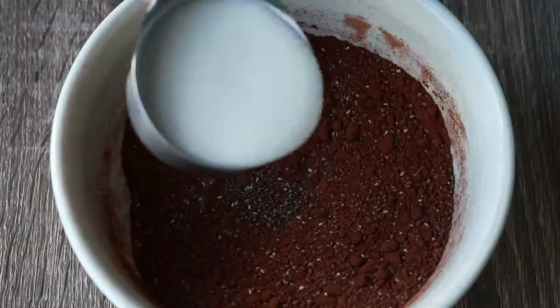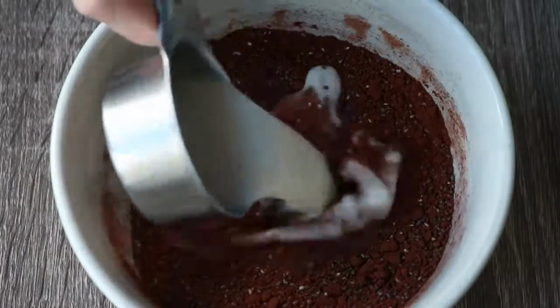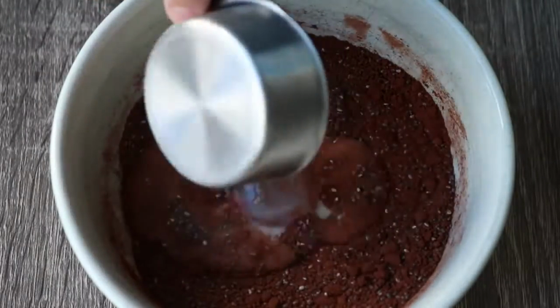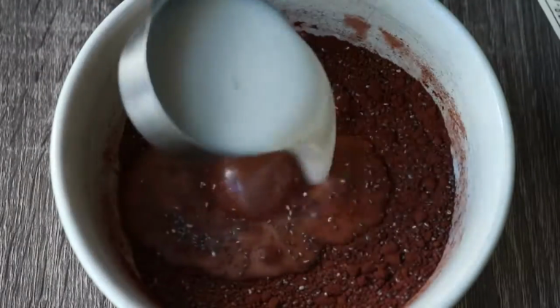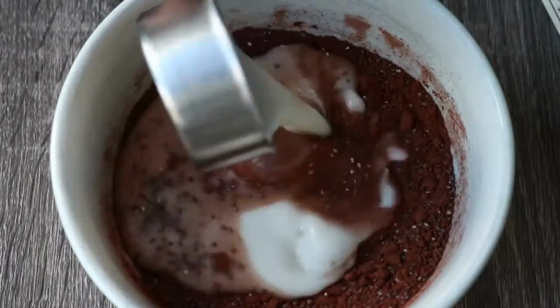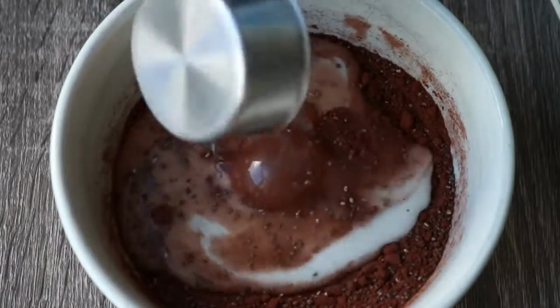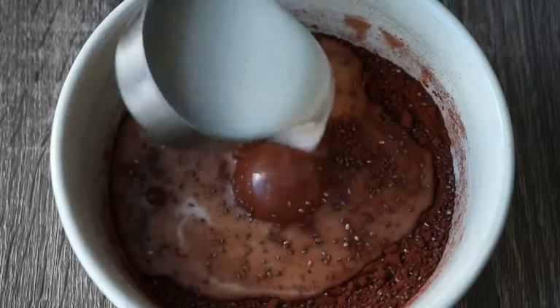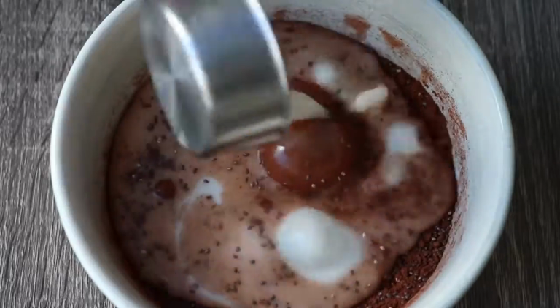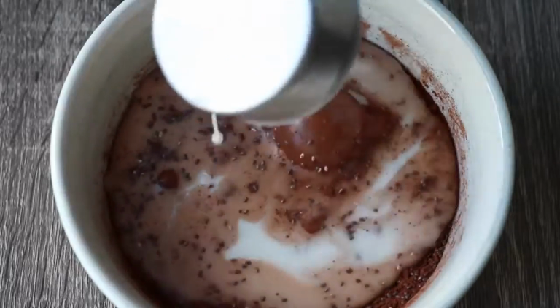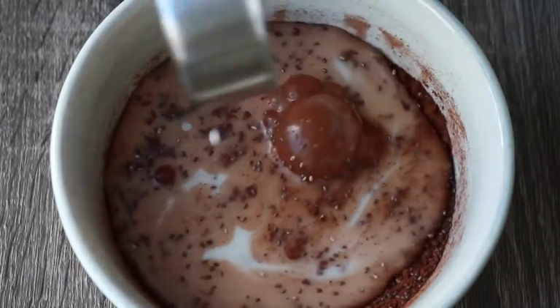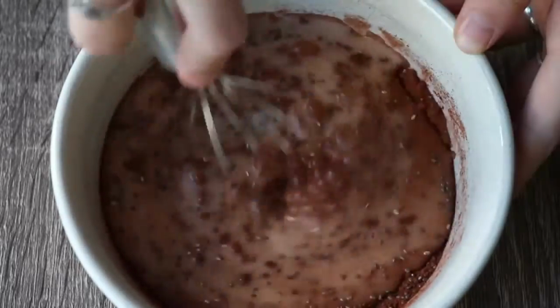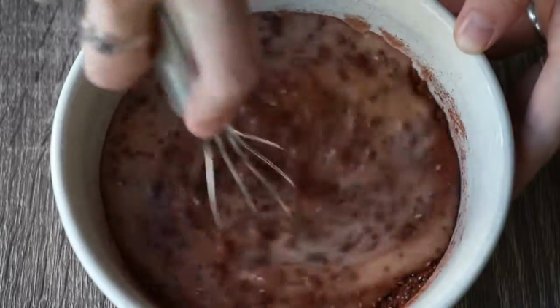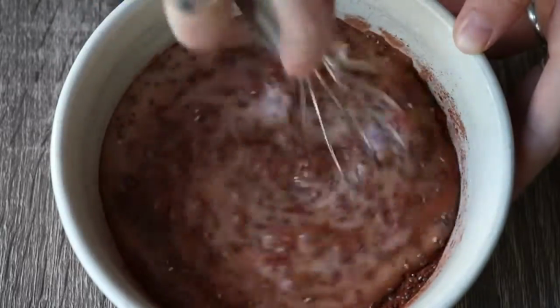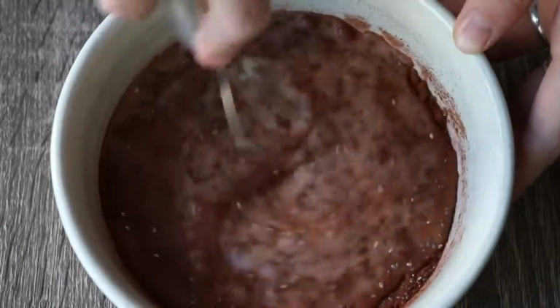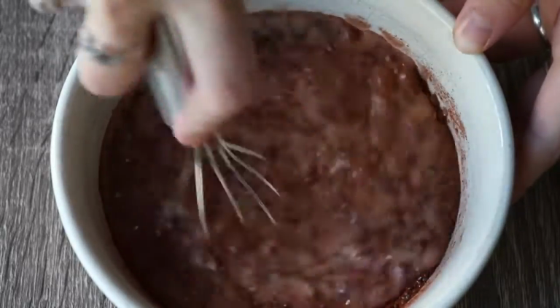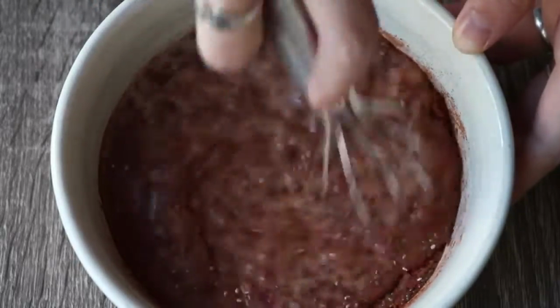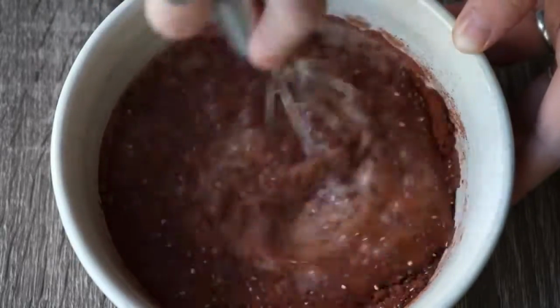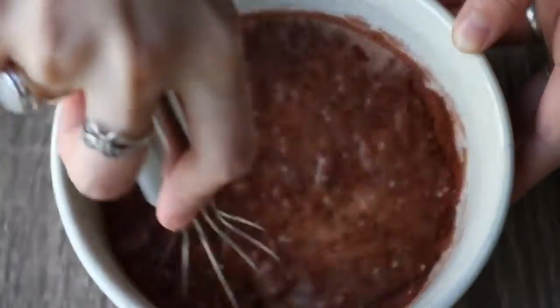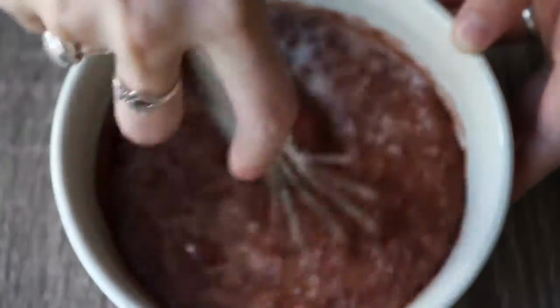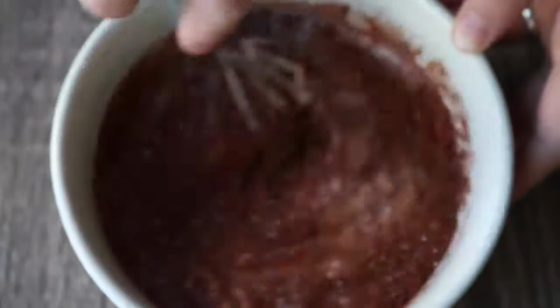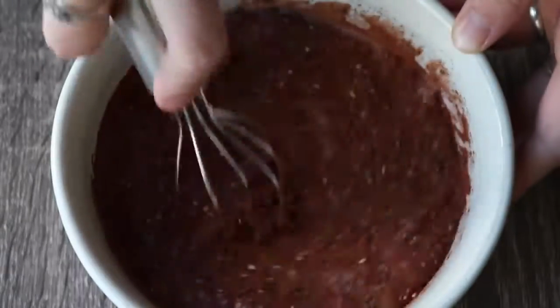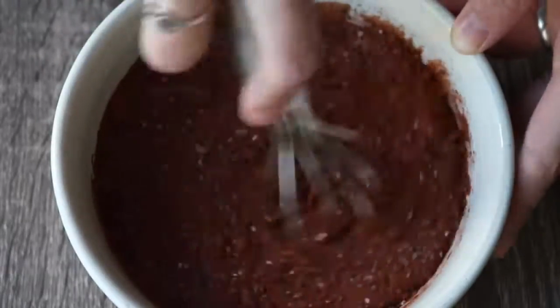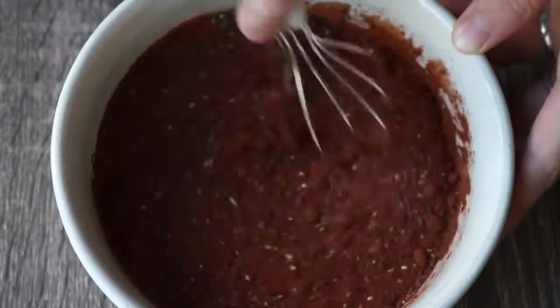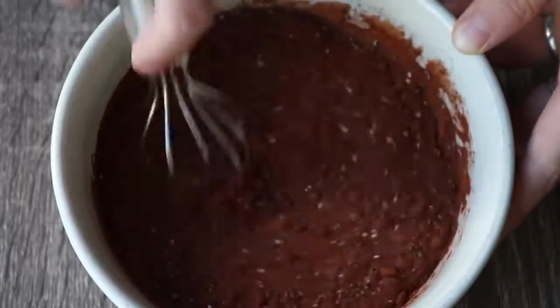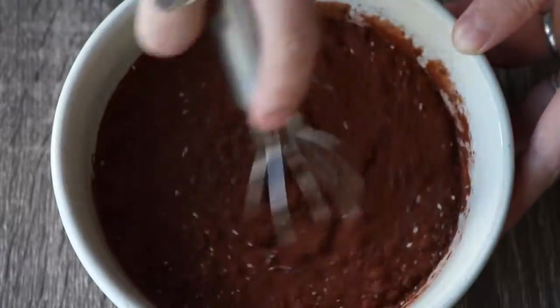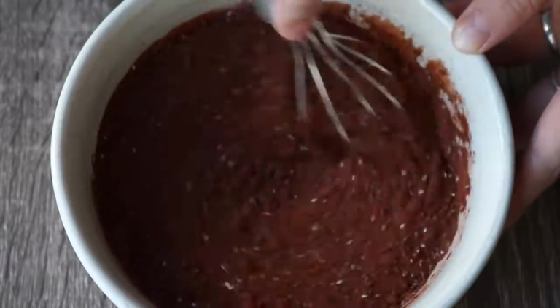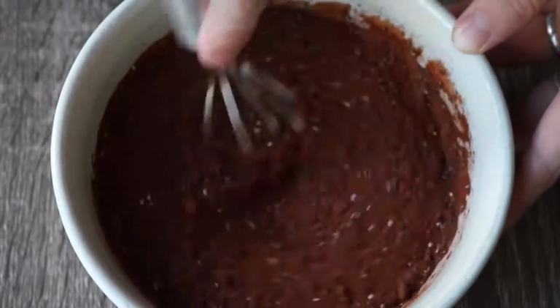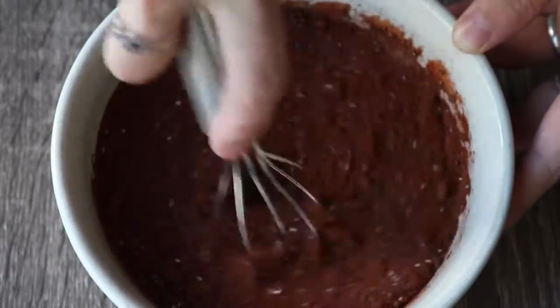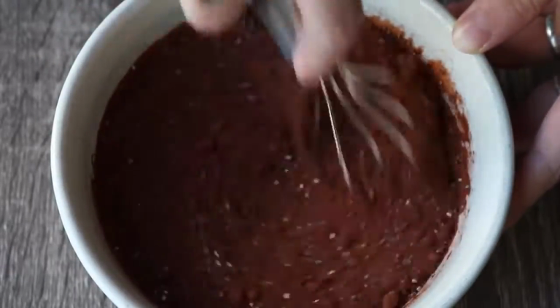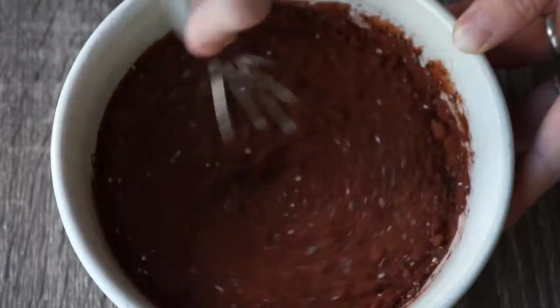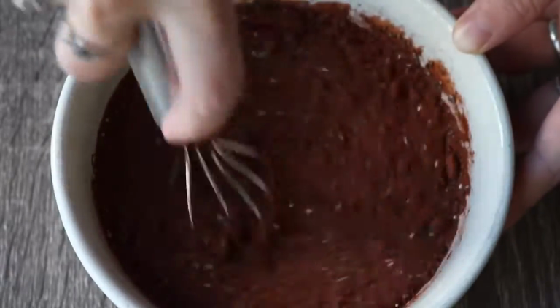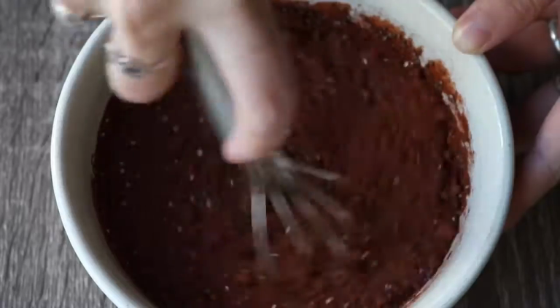Then you need three quarters of a cup of non-dairy milk. I used almond, but you could also use coconut, rice milk, or oat milk — you get the idea. Just whisk that up so that there are no dry pieces of cocoa floating around on top.